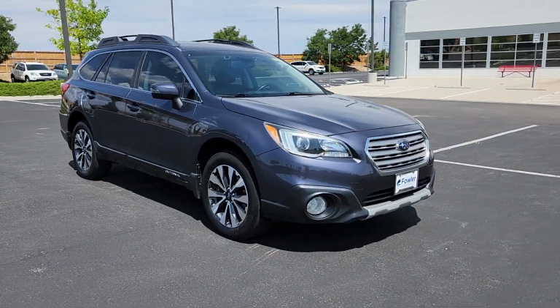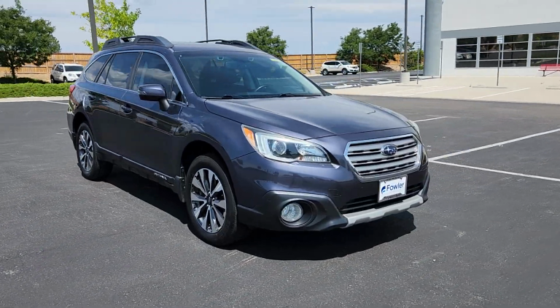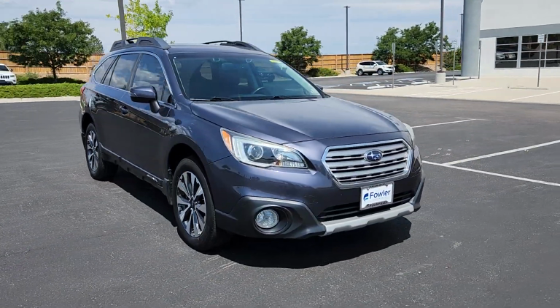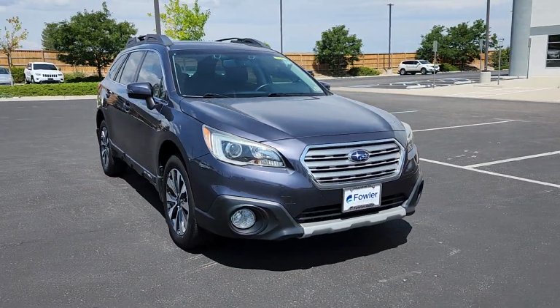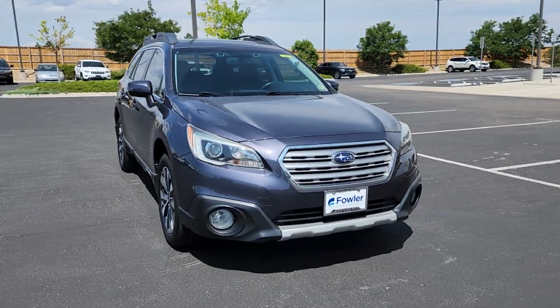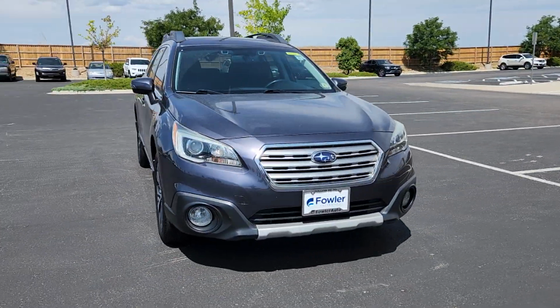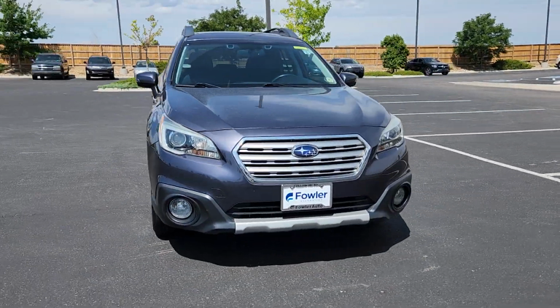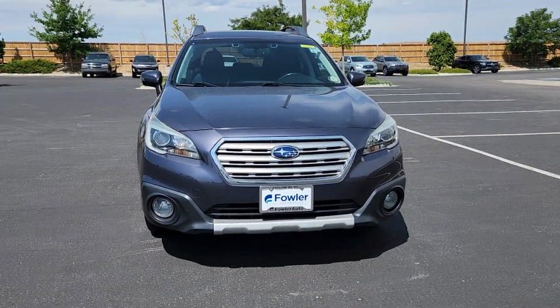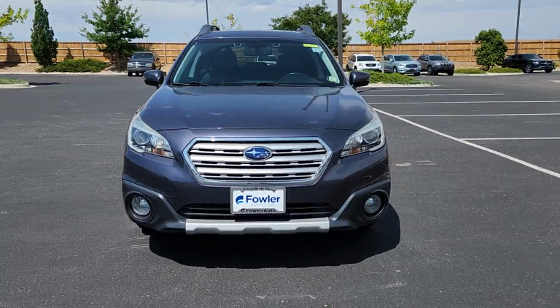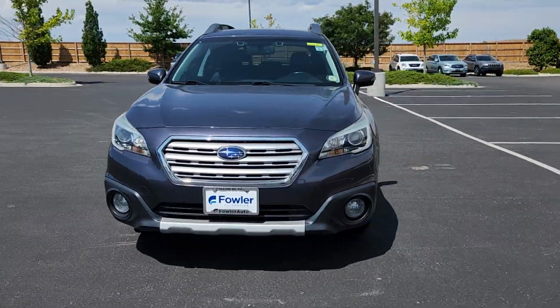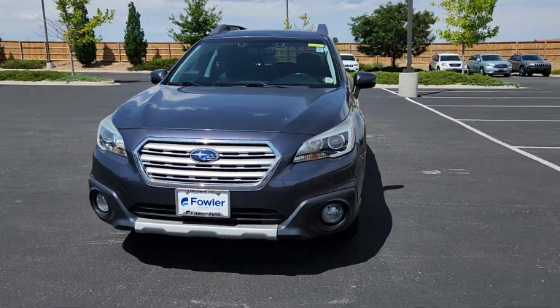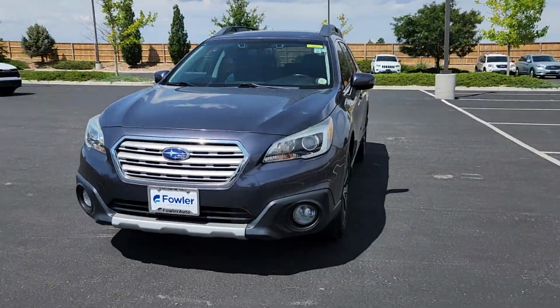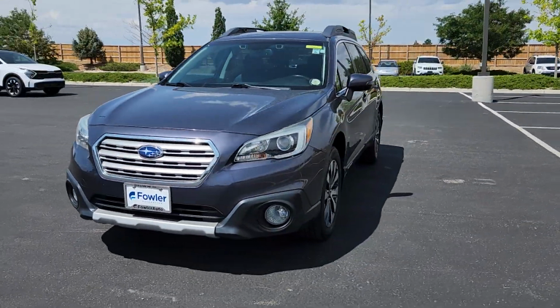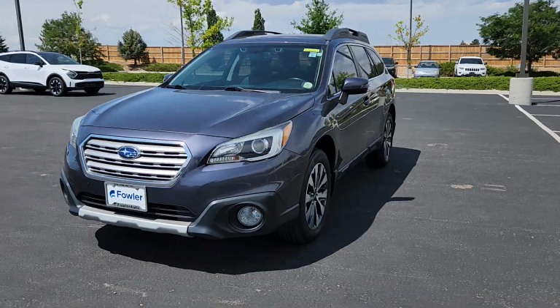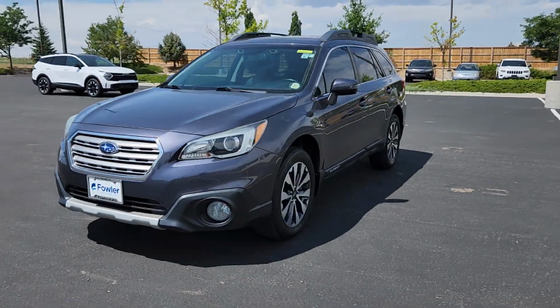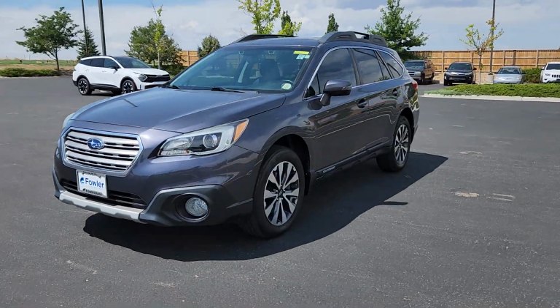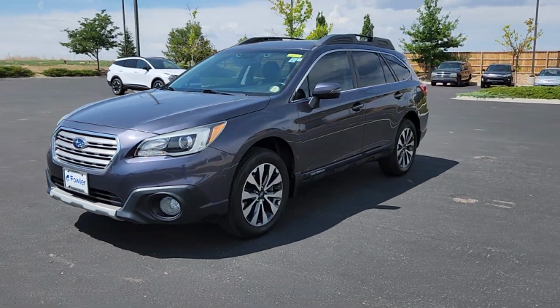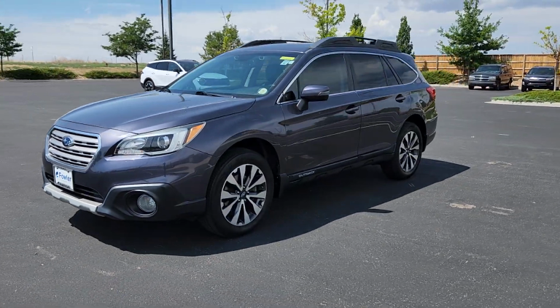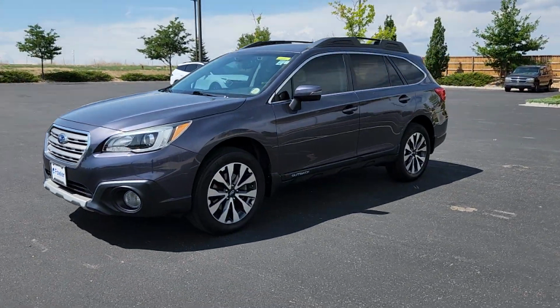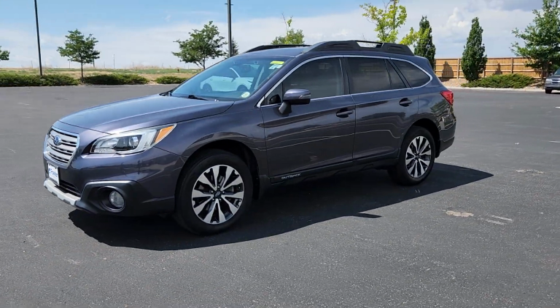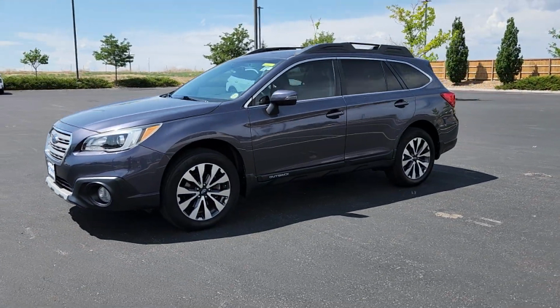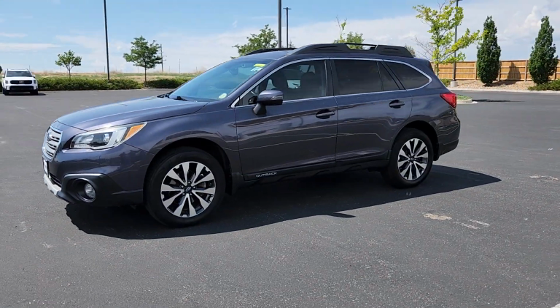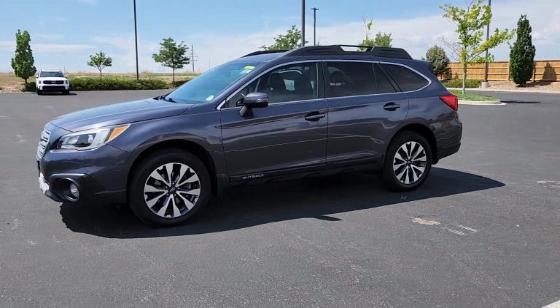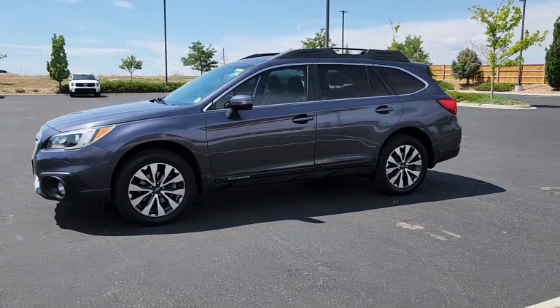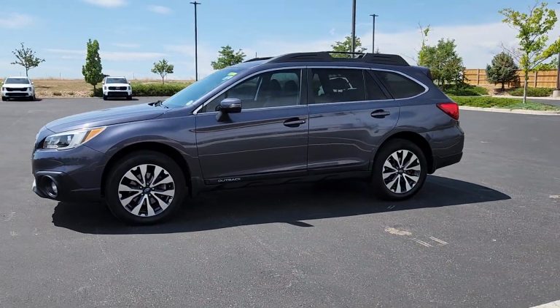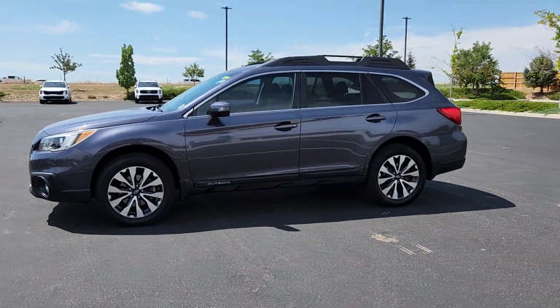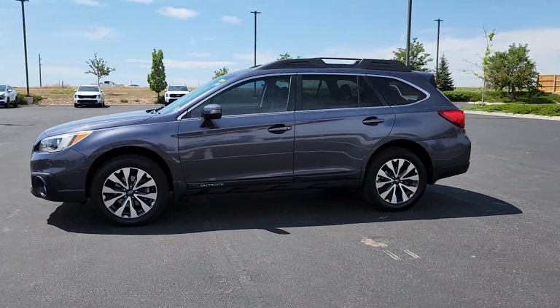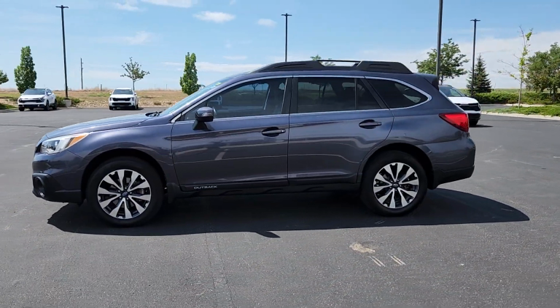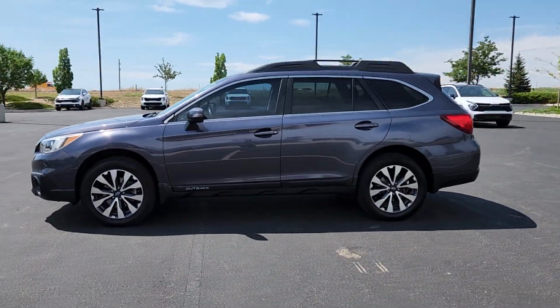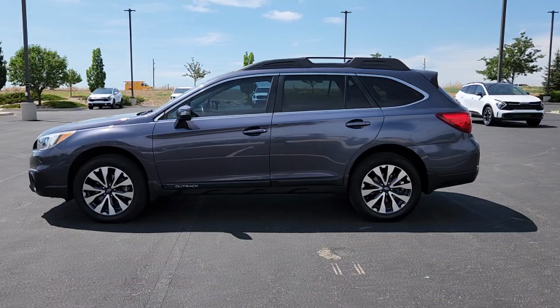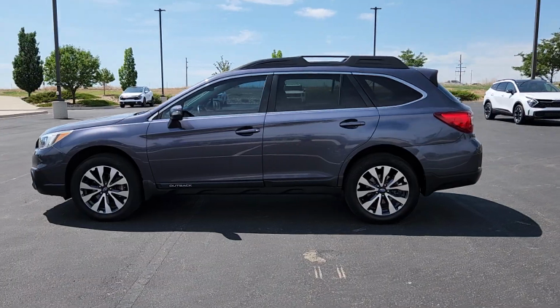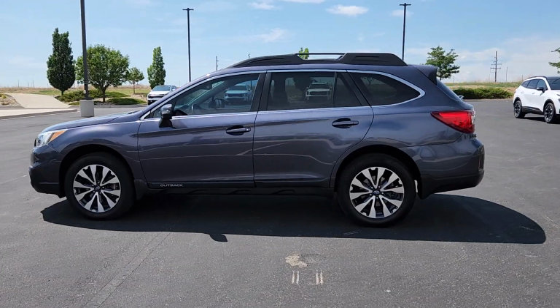The following are some of this vehicle's highlighted options: pre-collision system, touchscreen infotainment system, keyless entry, moonroof, navigation system, premium sound system.